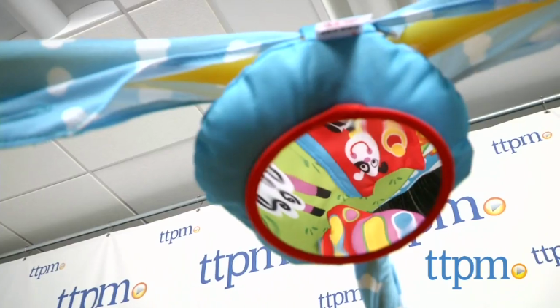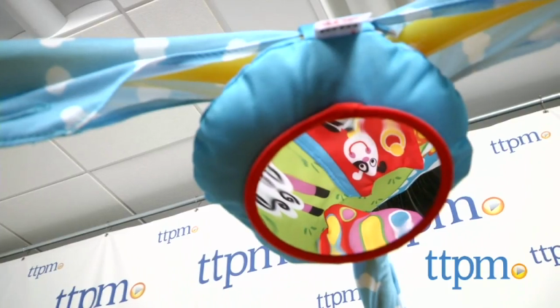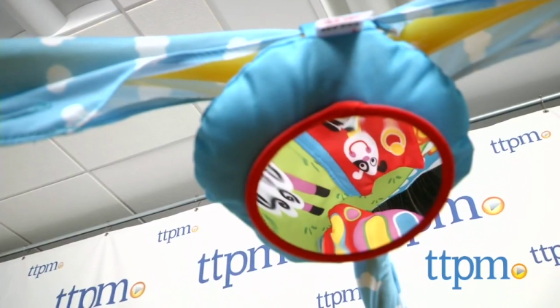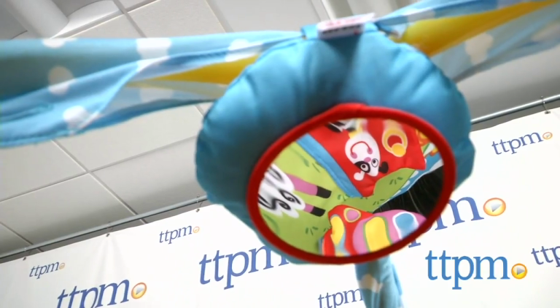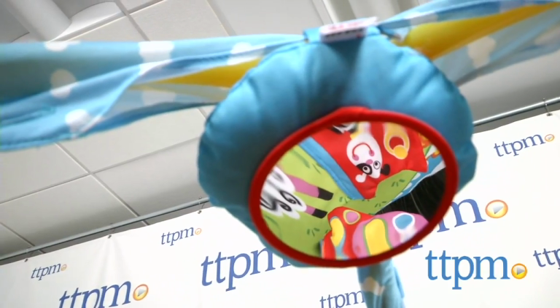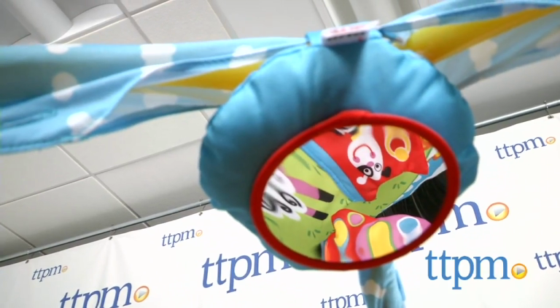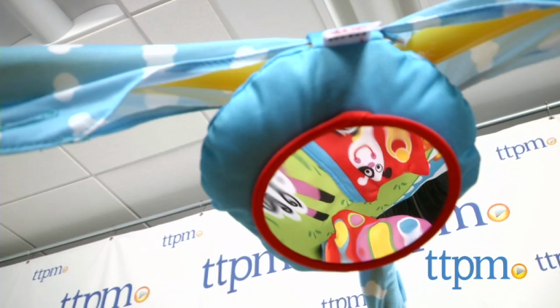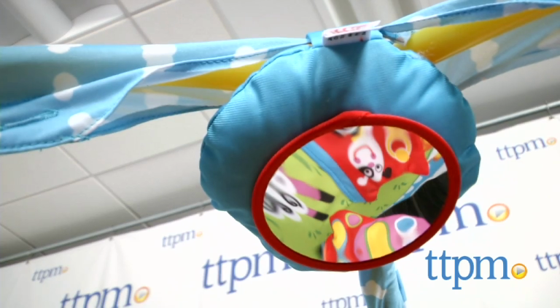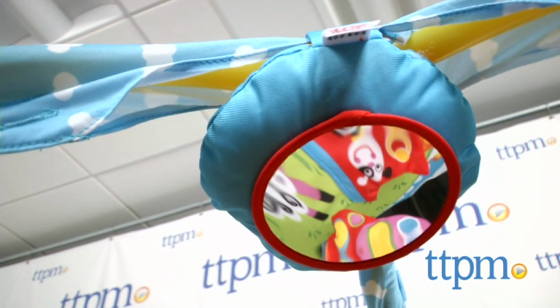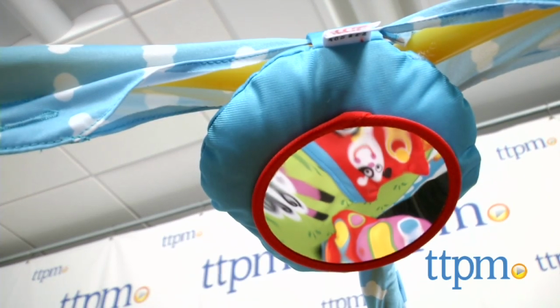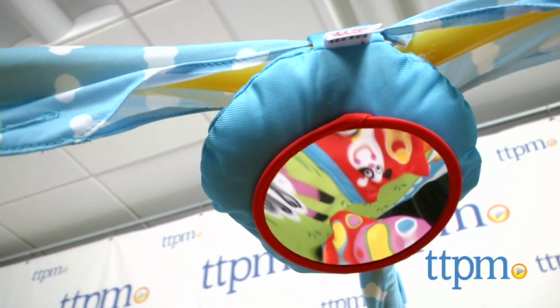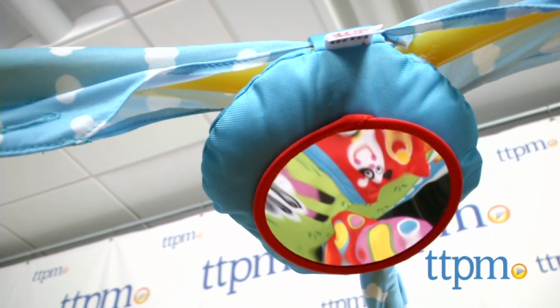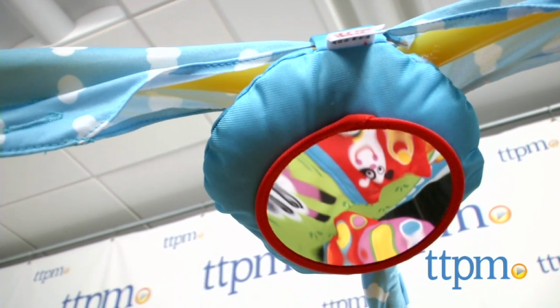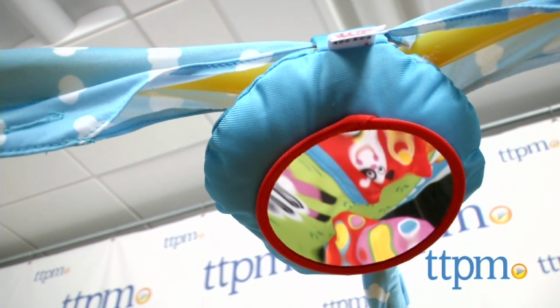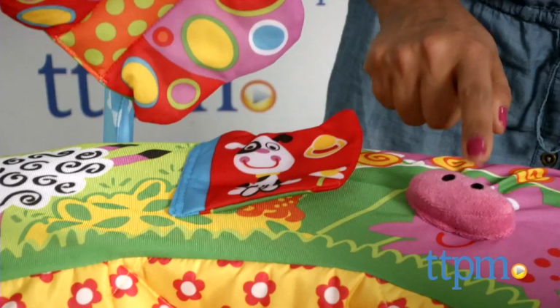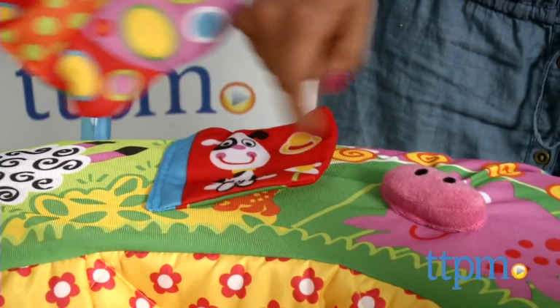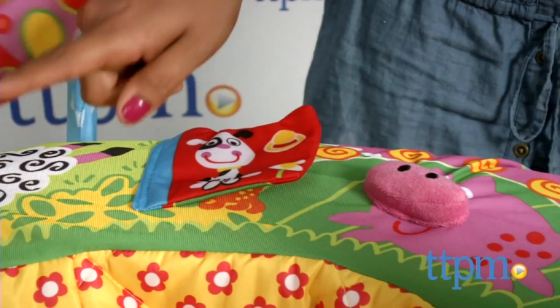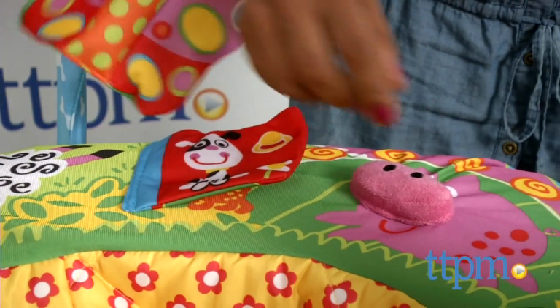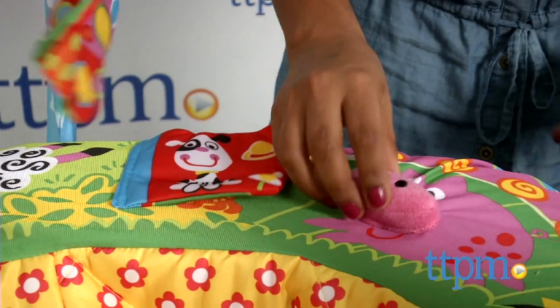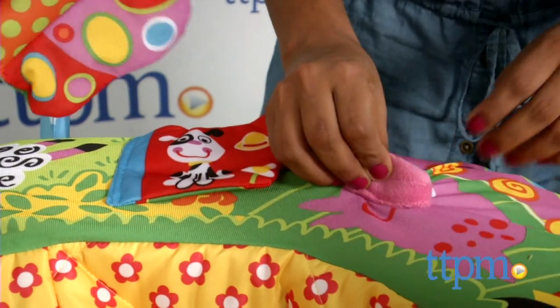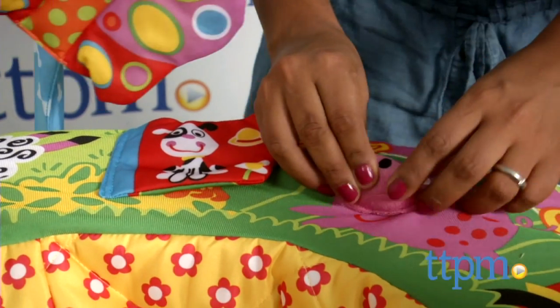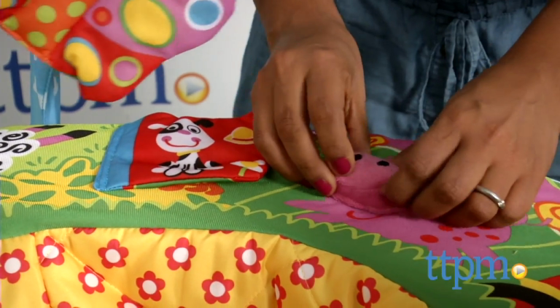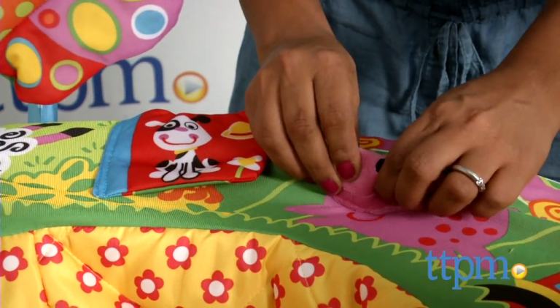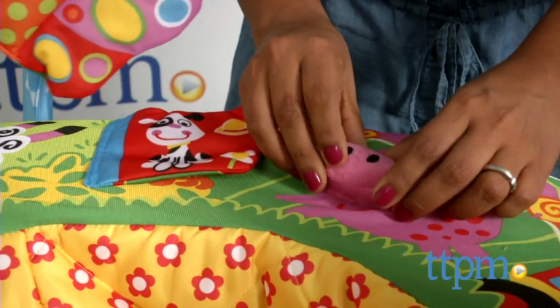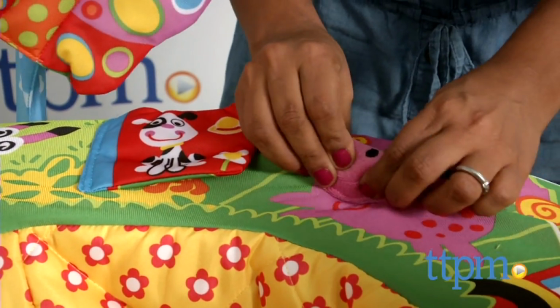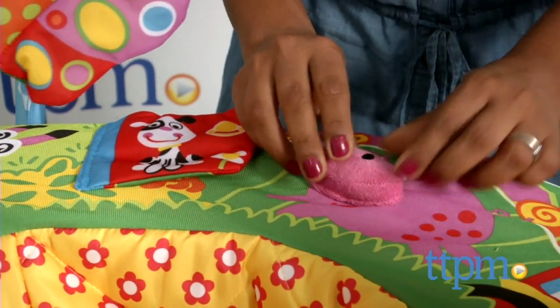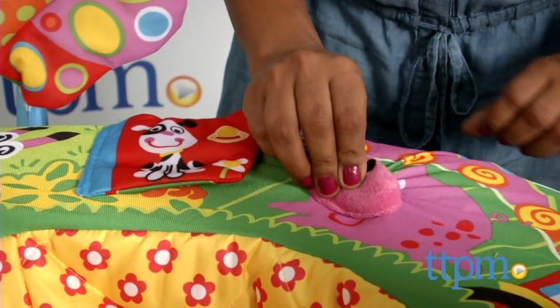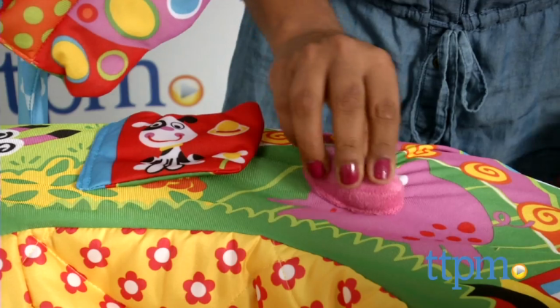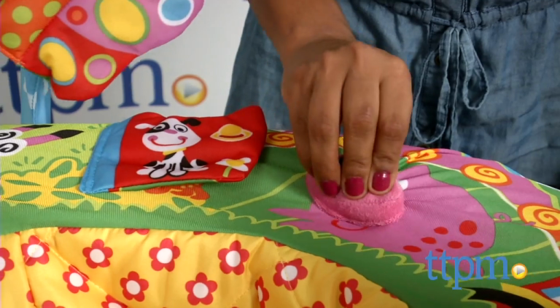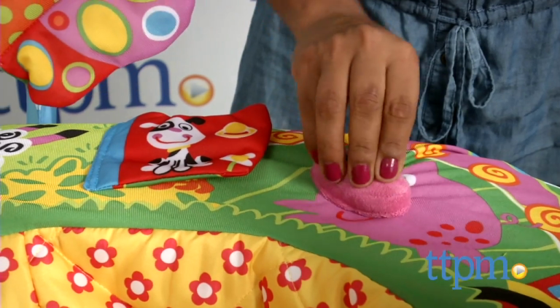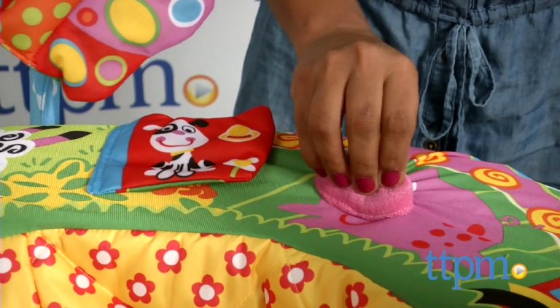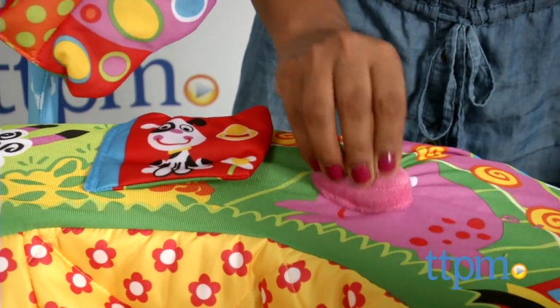This nest has eight stimulating activities which include crinkly noses, stringy tails and fuzzy sheep, peekaboo windows, squeakers, and so much more.